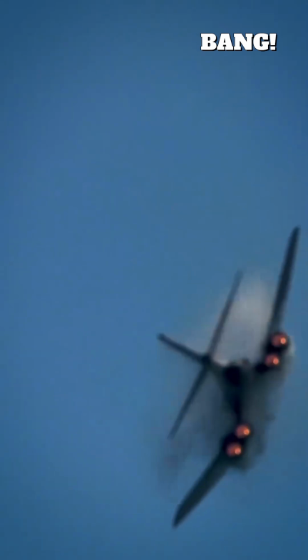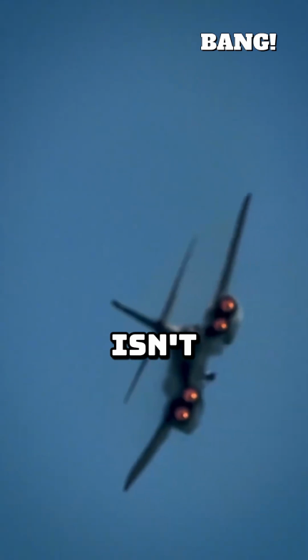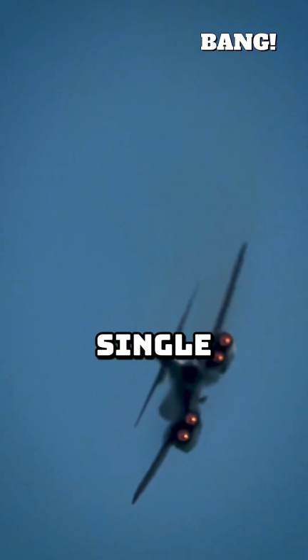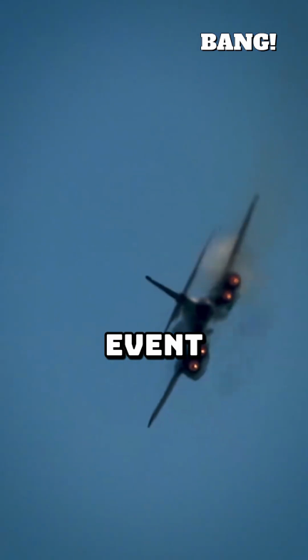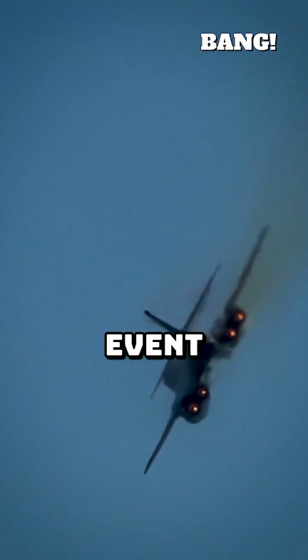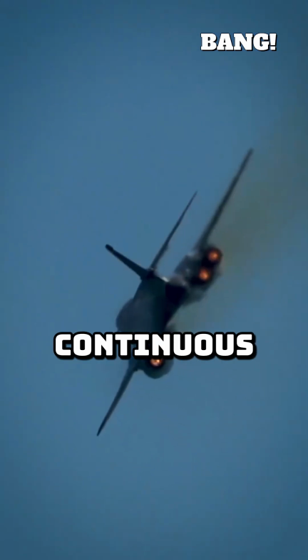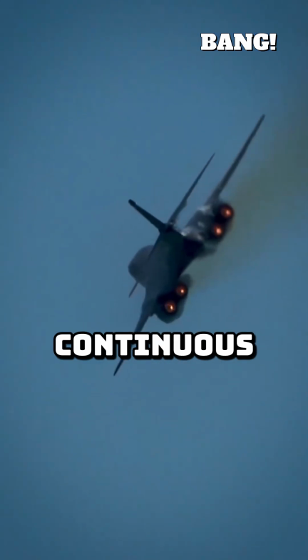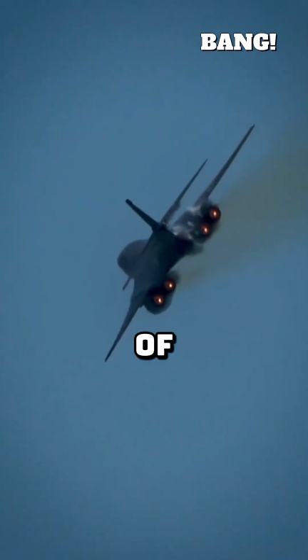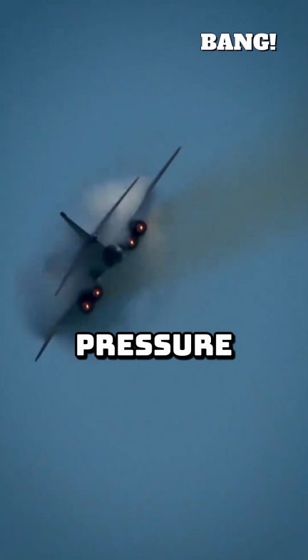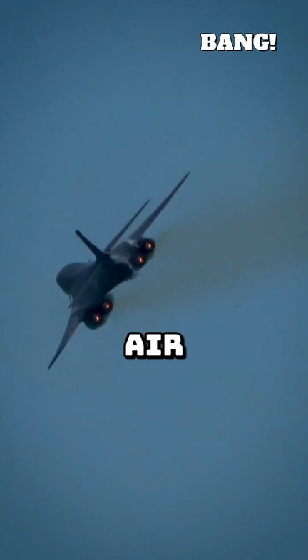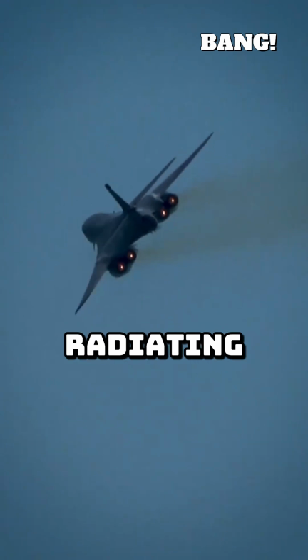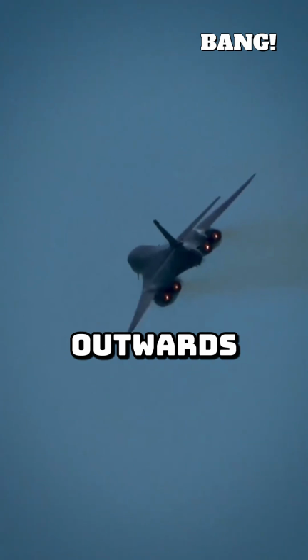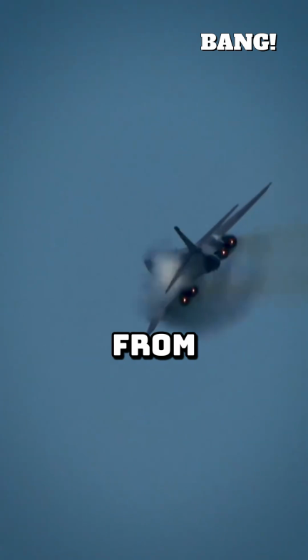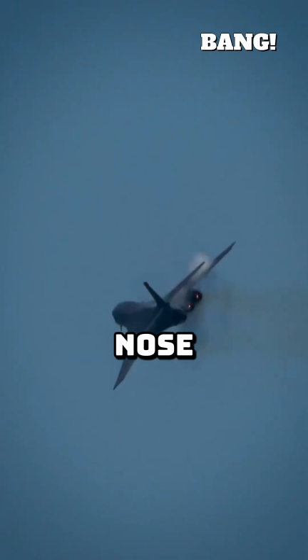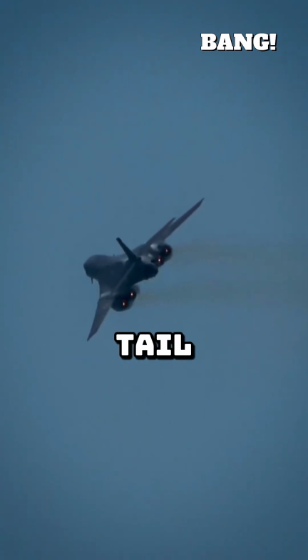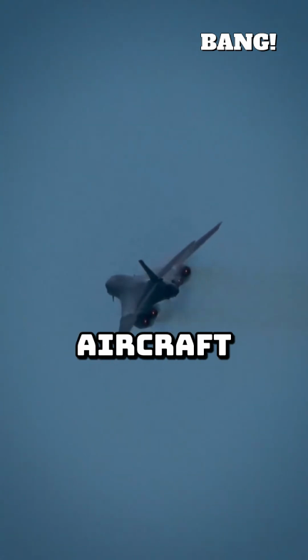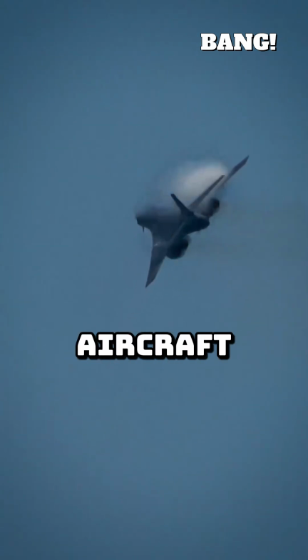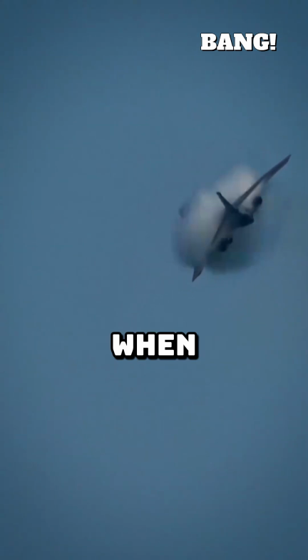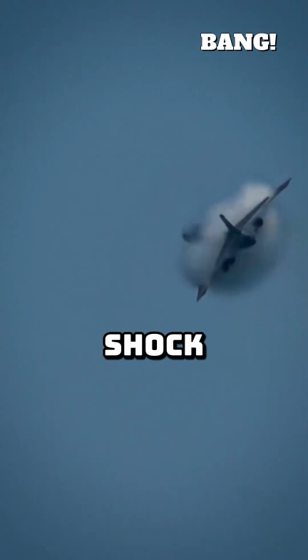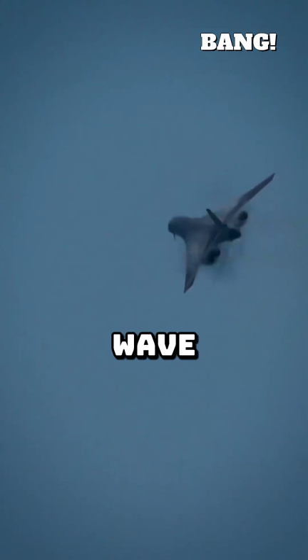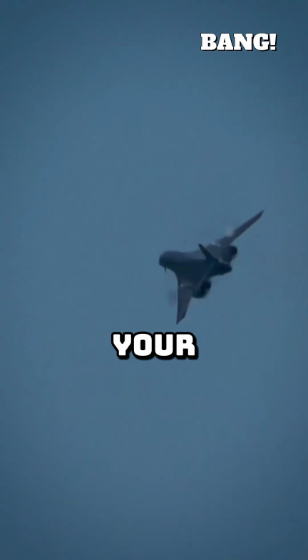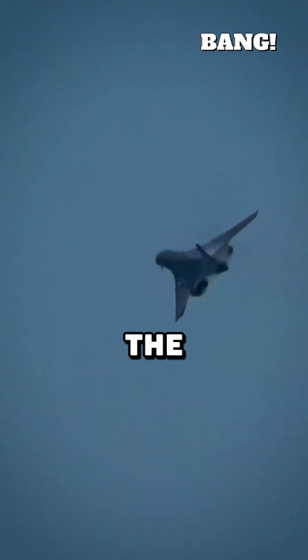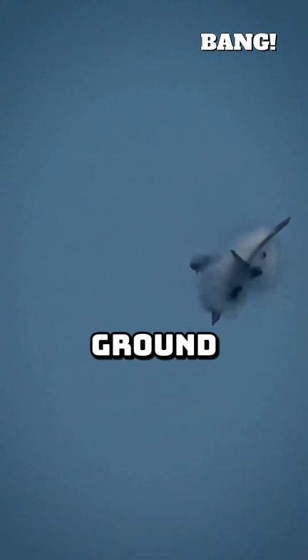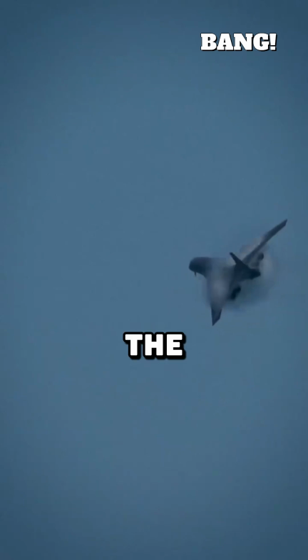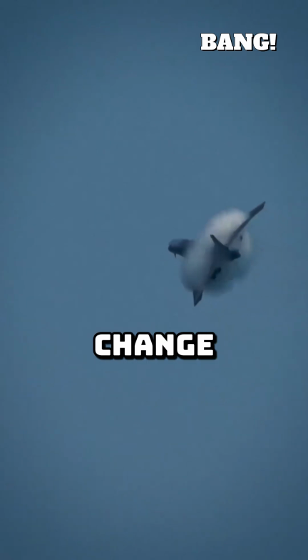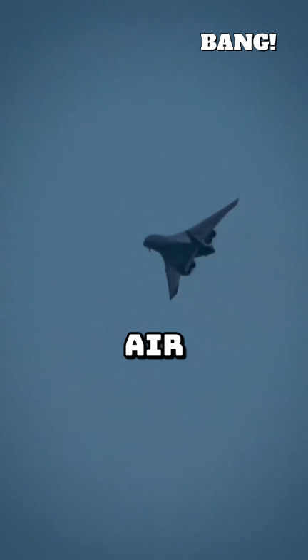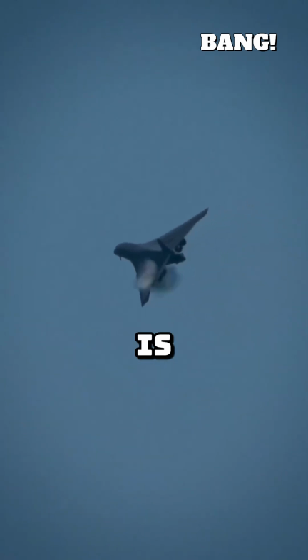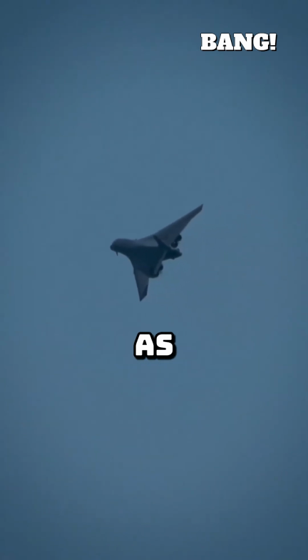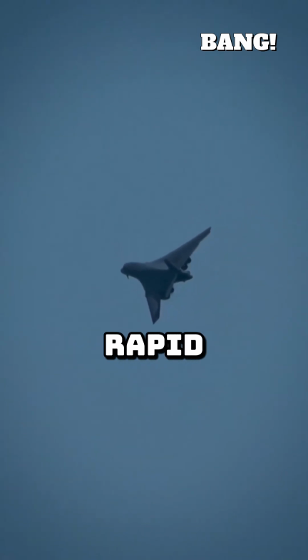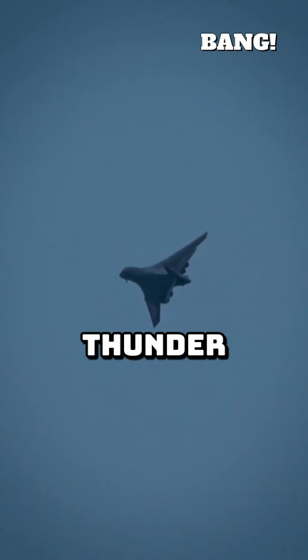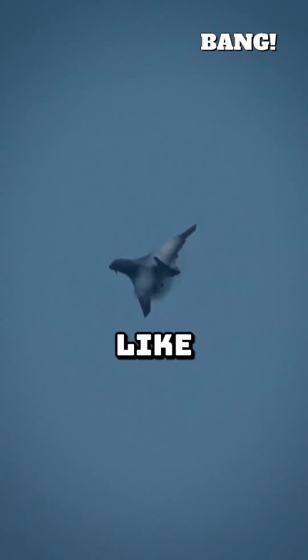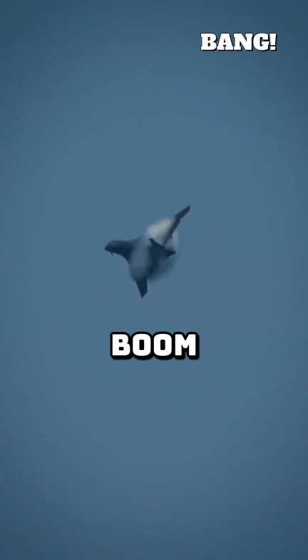This isn't just a single event. It's a continuous cone of high-pressure air radiating outwards from the nose and tail of the aircraft. When this shockwave reaches your ears on the ground, the sudden change in air pressure is heard as a rapid, thunder-like sonic boom.